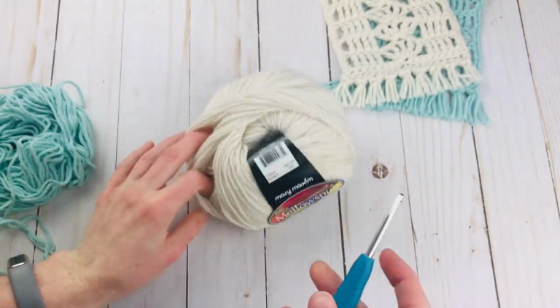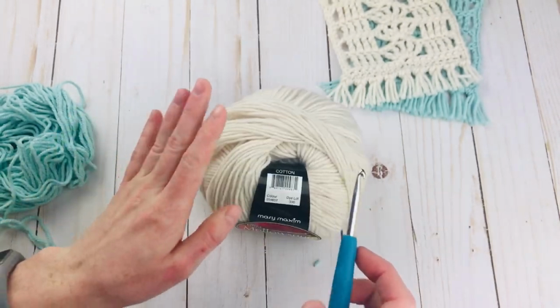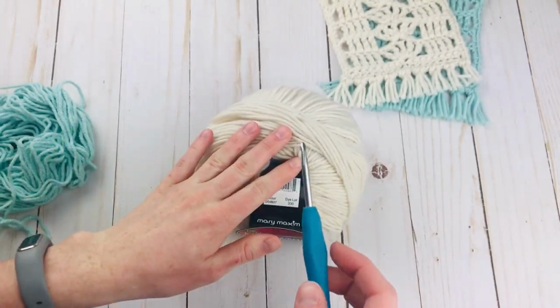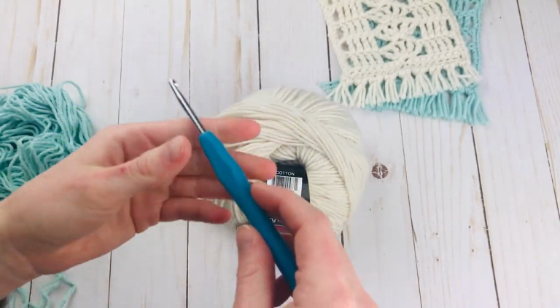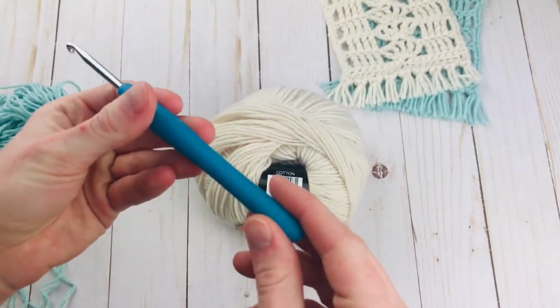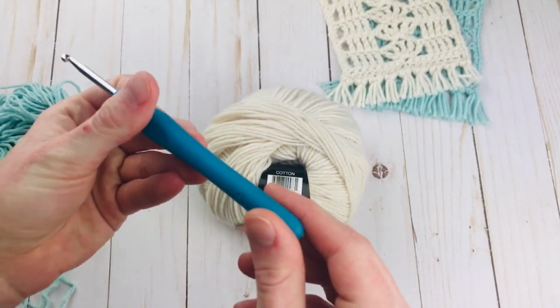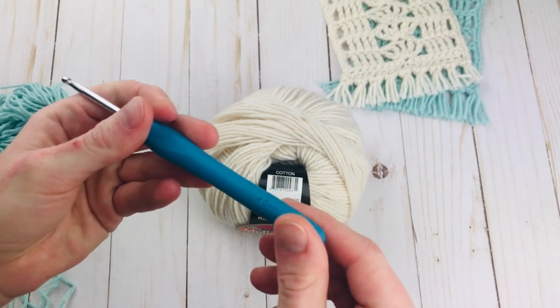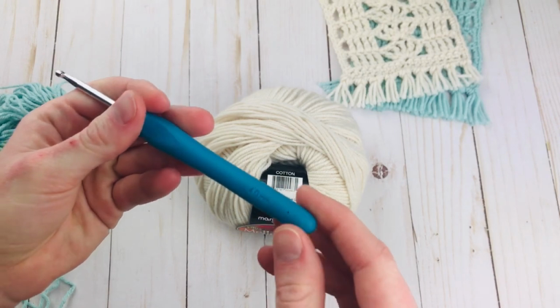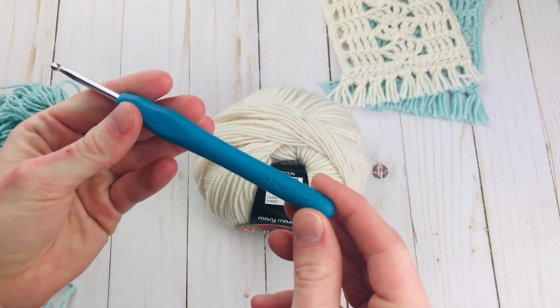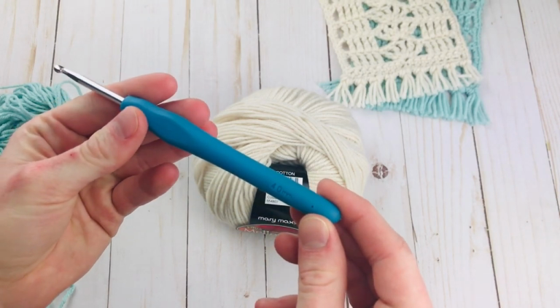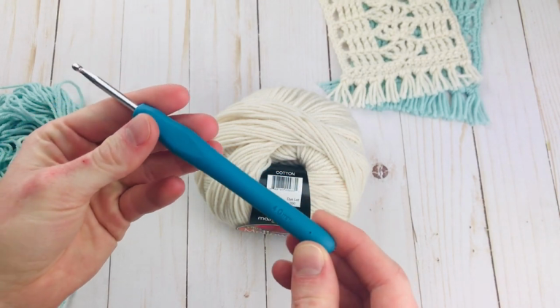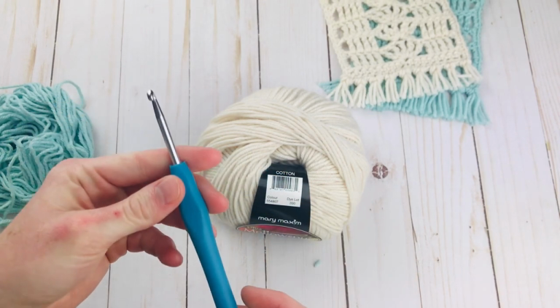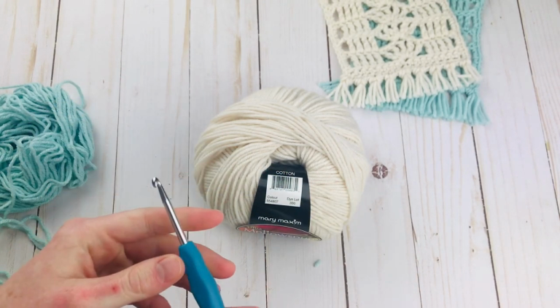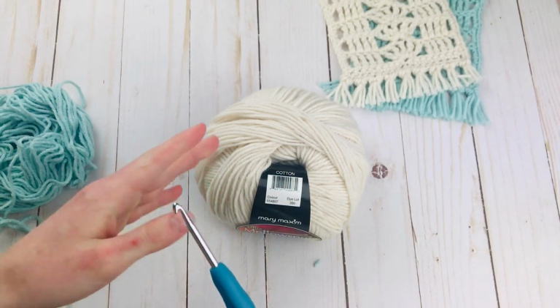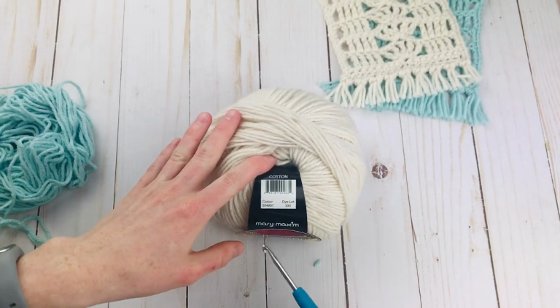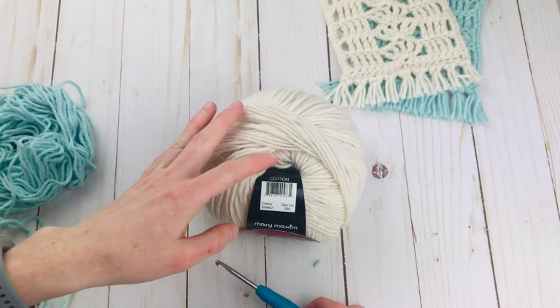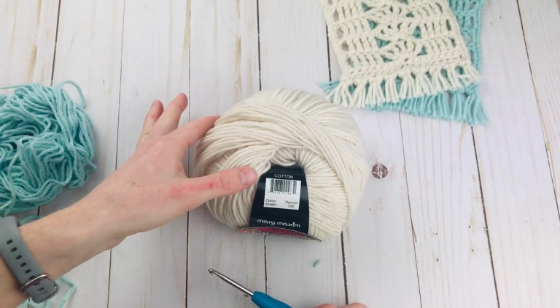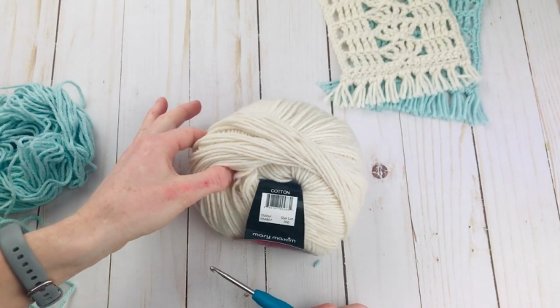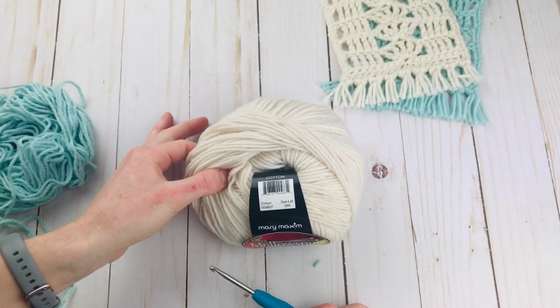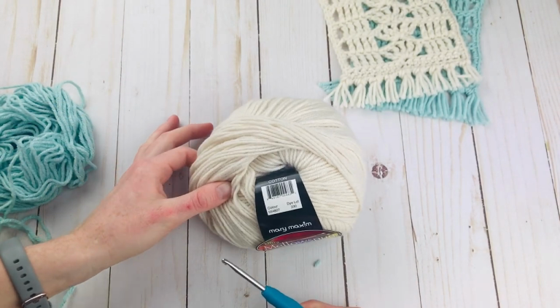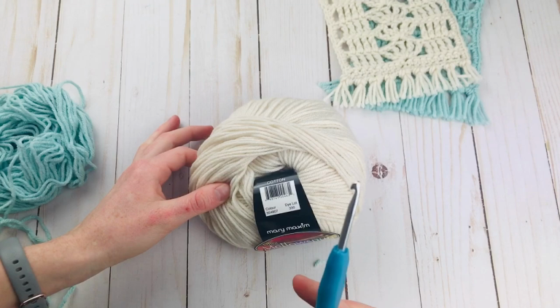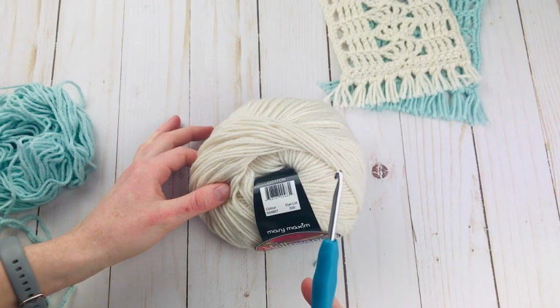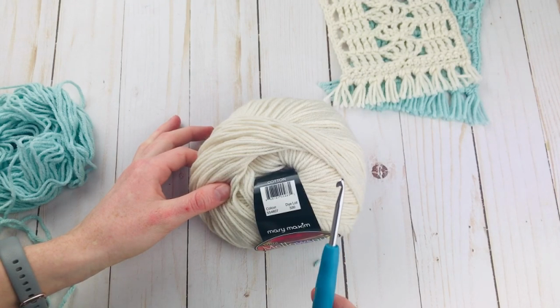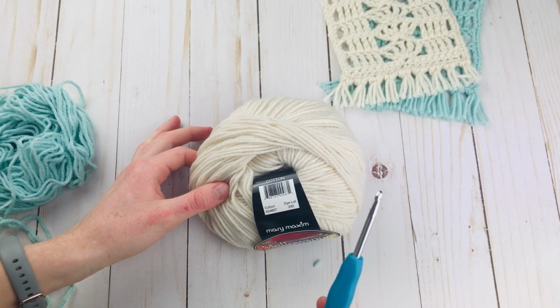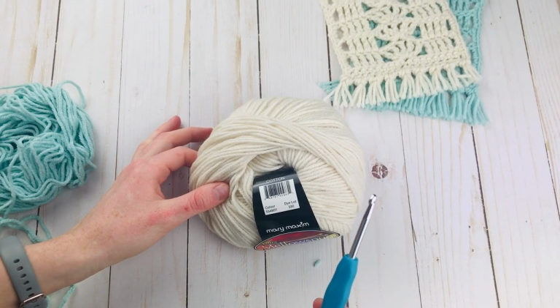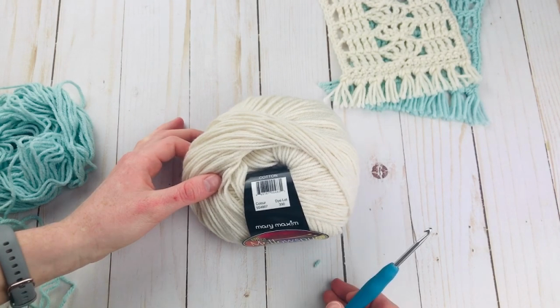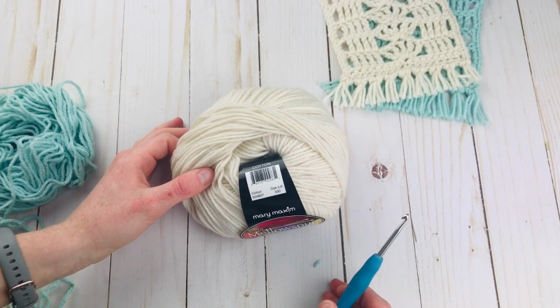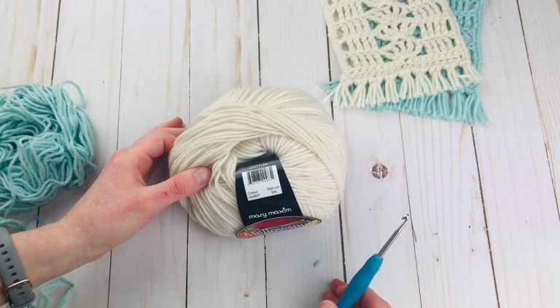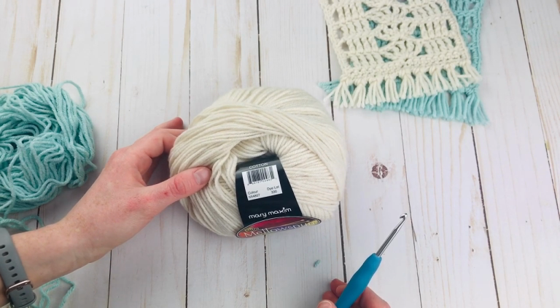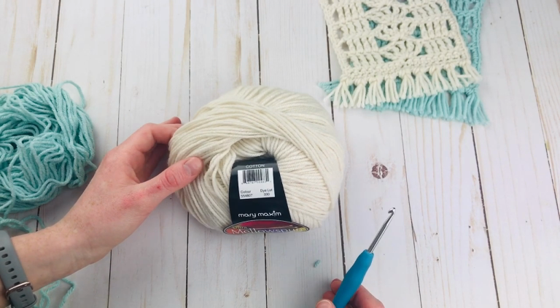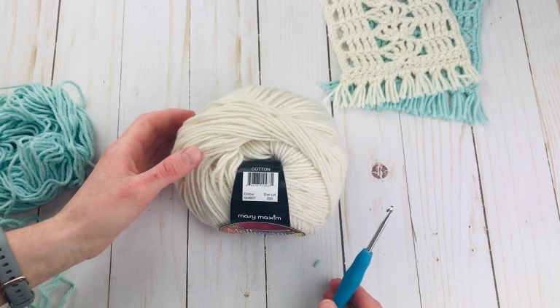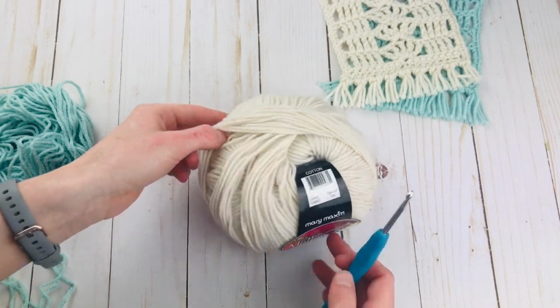For a hook I am using a 4mm or G hook. If you decide to change to worsted weight yarn you may want to go up a hook size to an H. But that is all you need to get started.